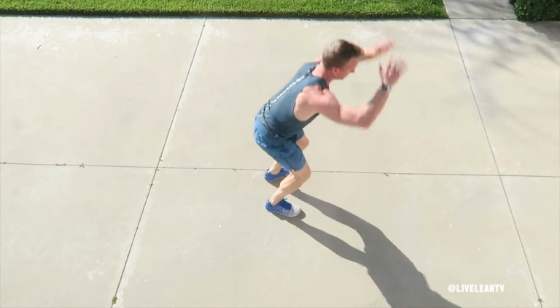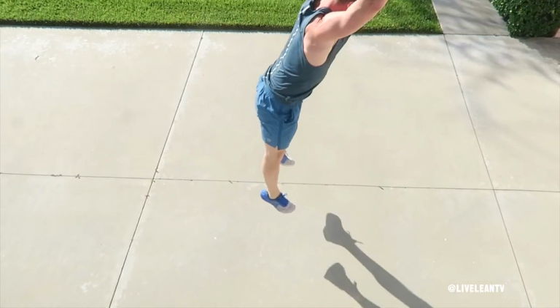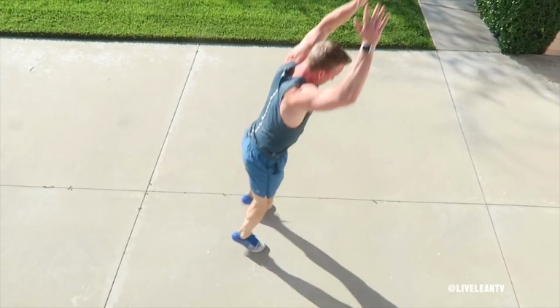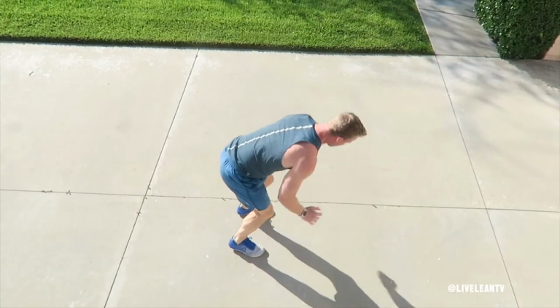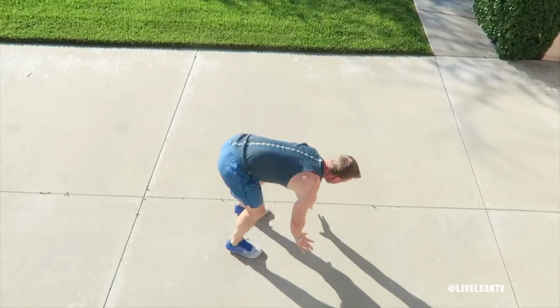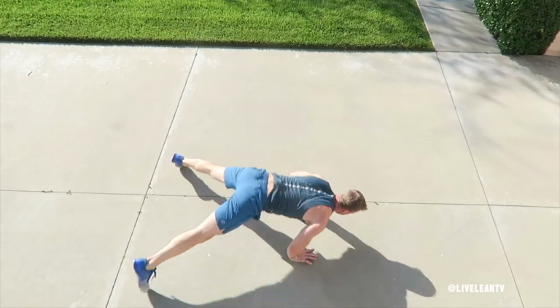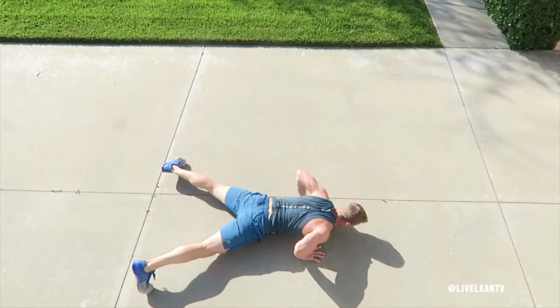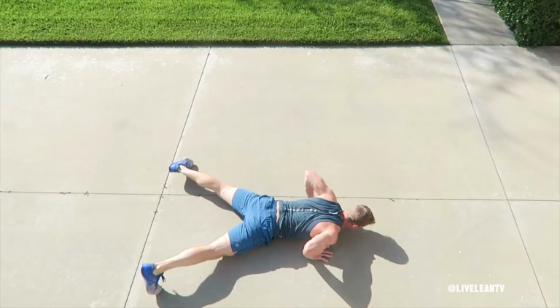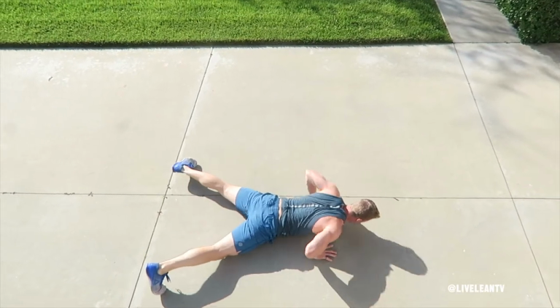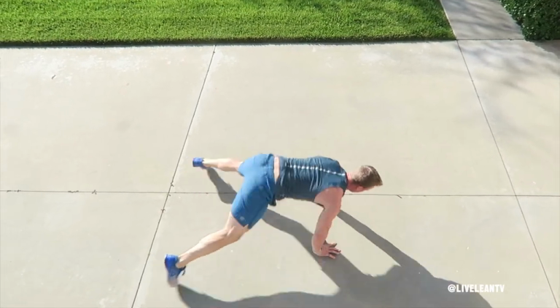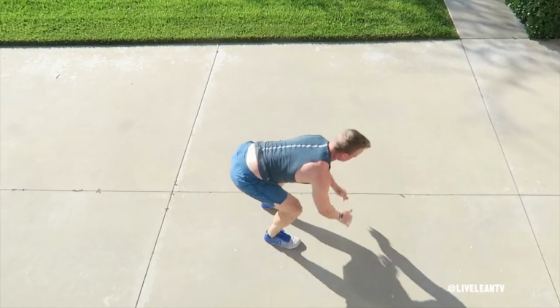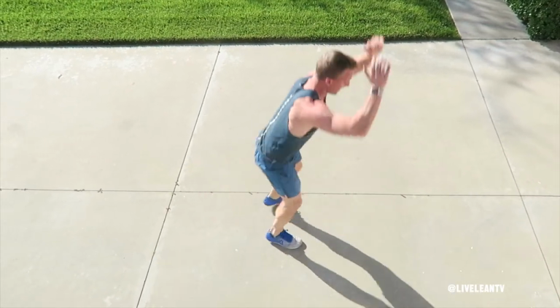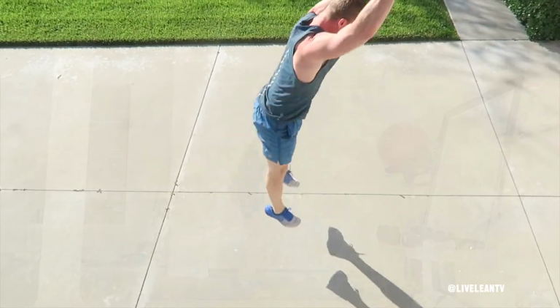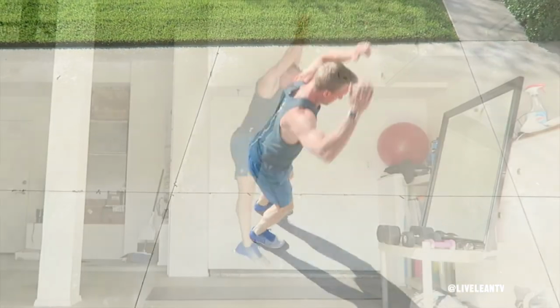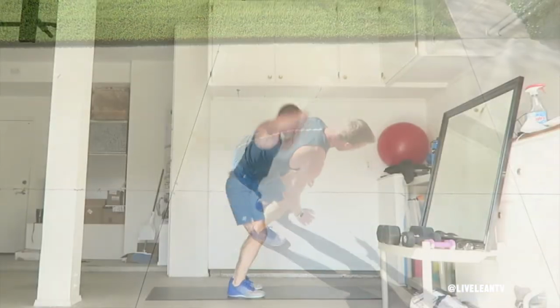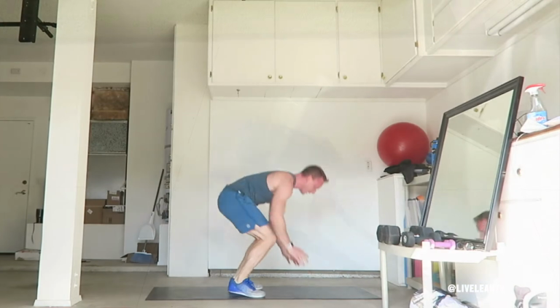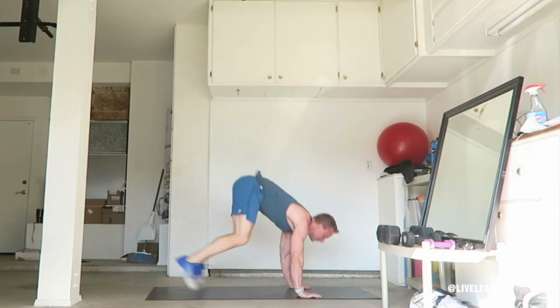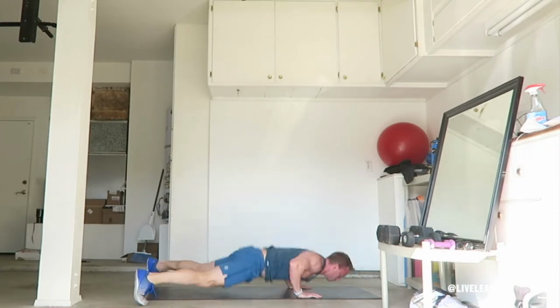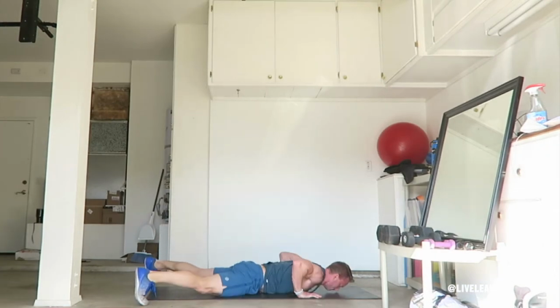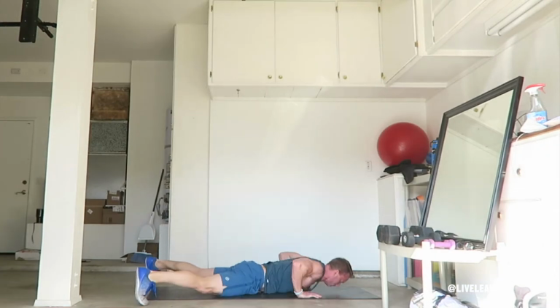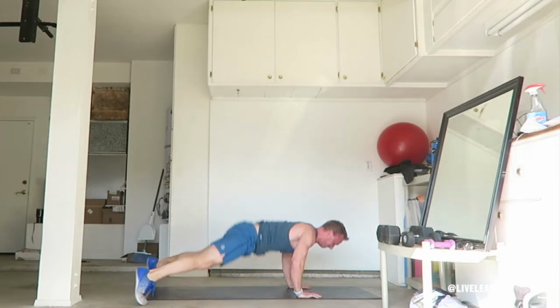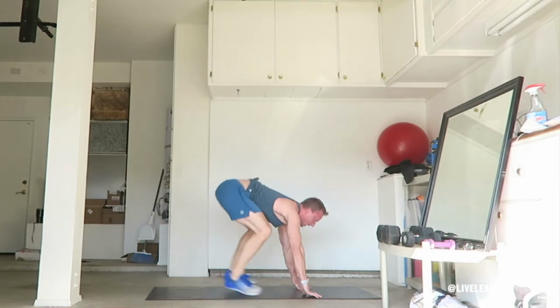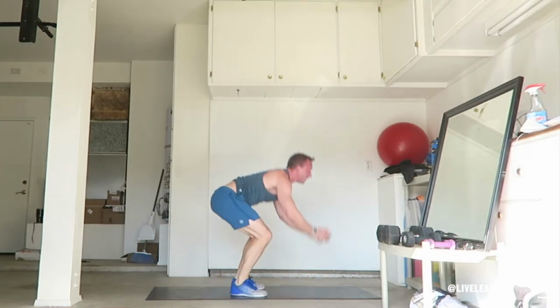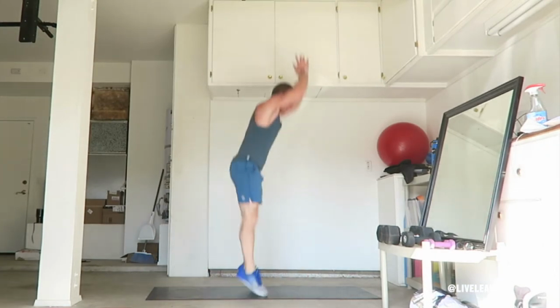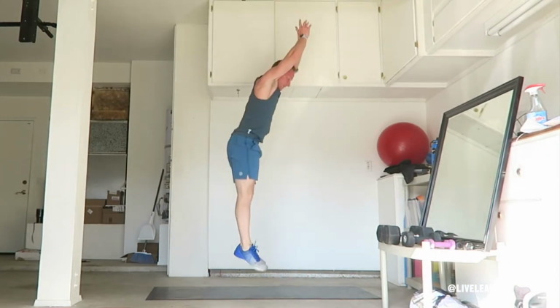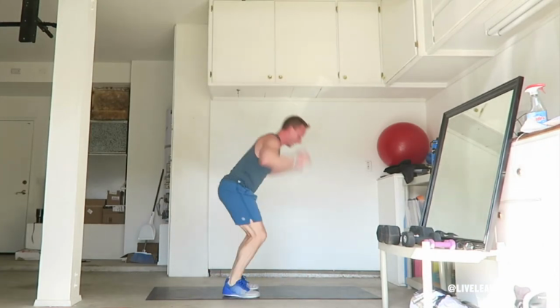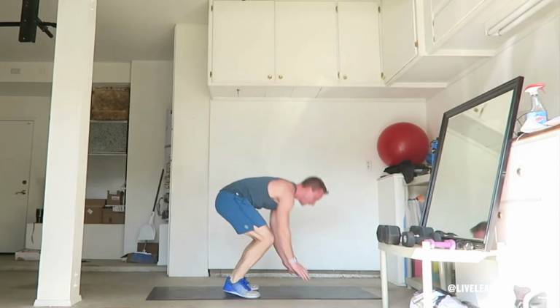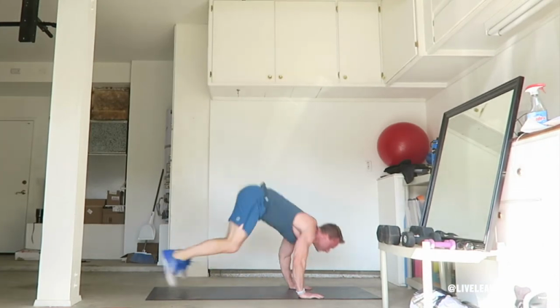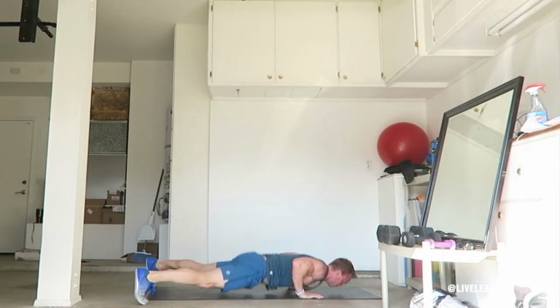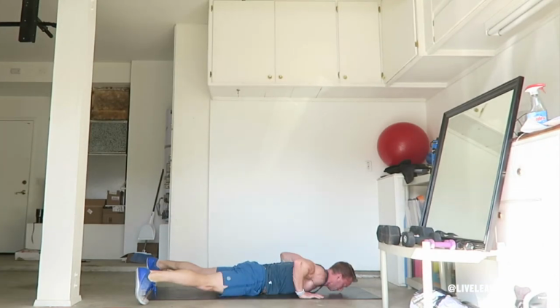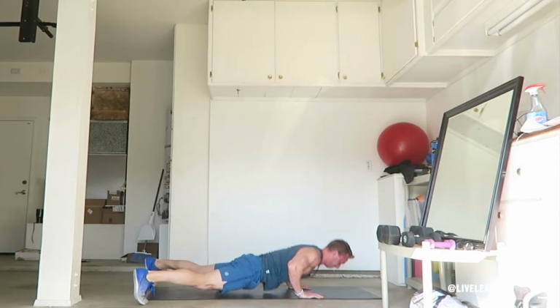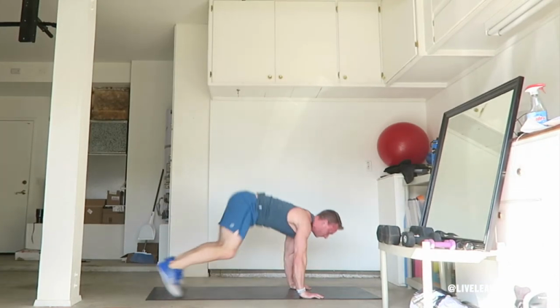Then immediately lower your body completely to the floor, then press your hands through the floor to raise back up to the top of the push-up. Jump both feet back in and immediately jump into the air.